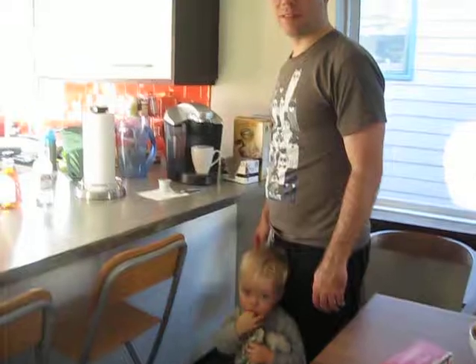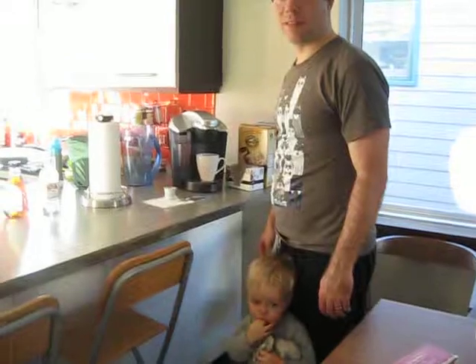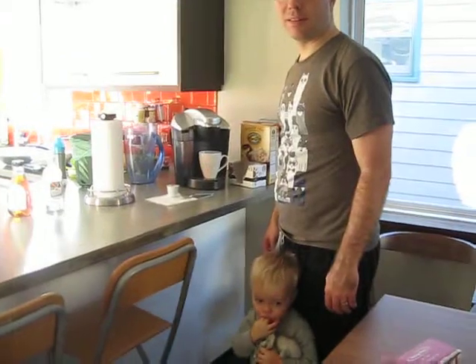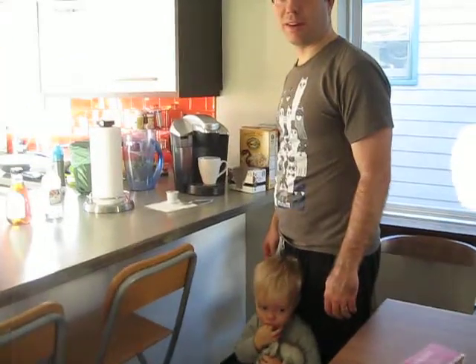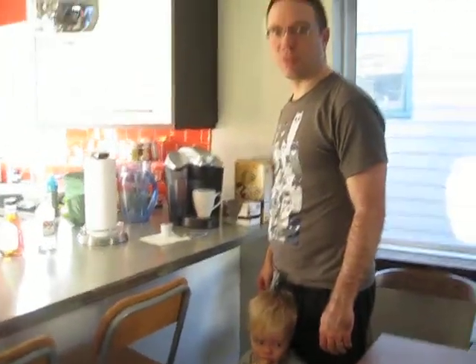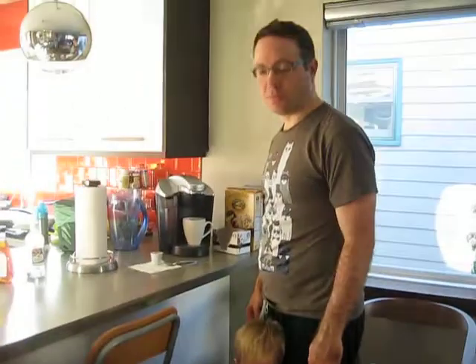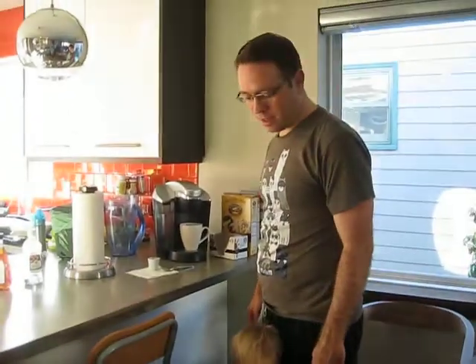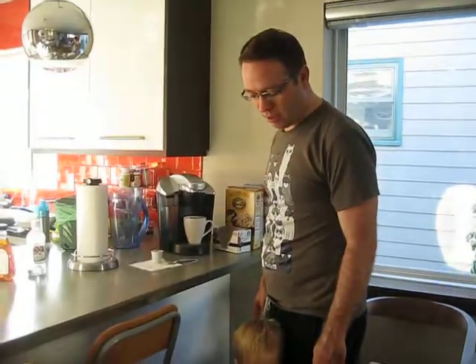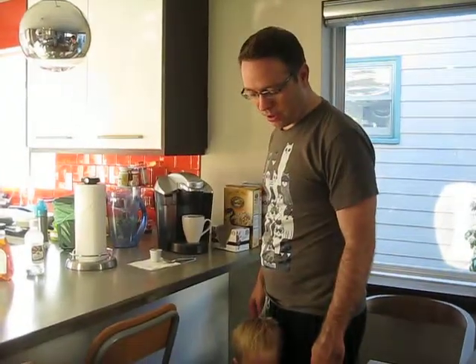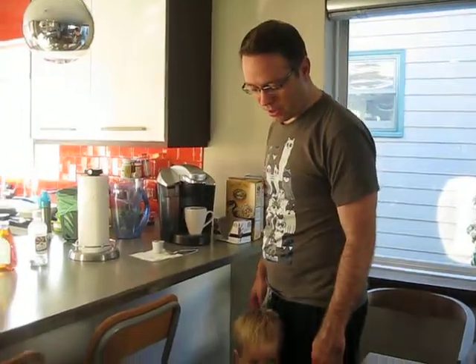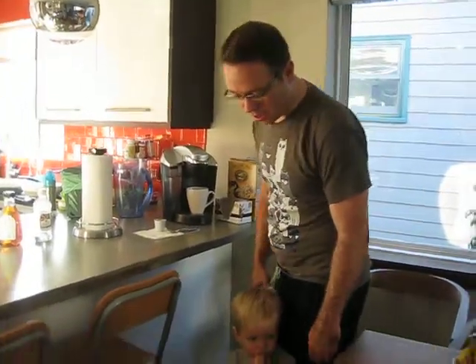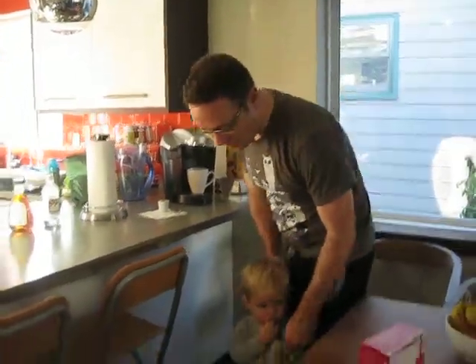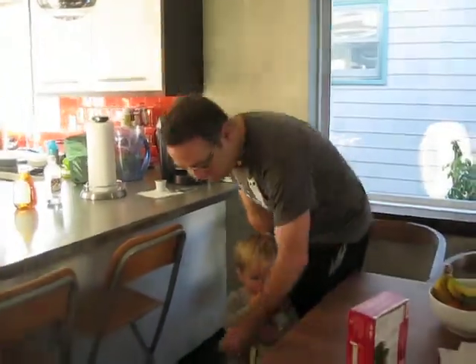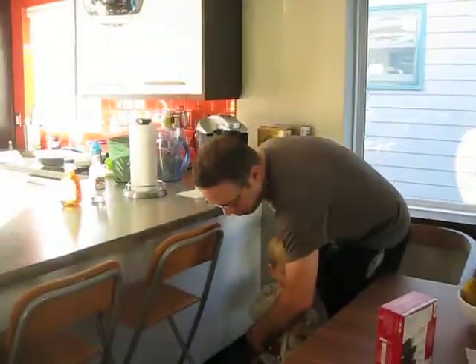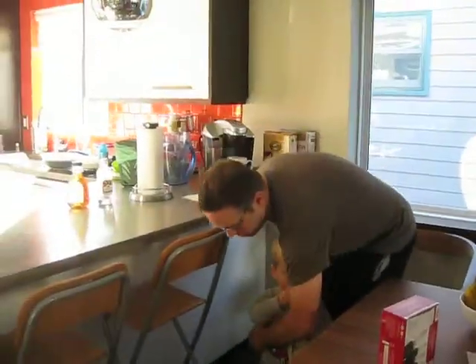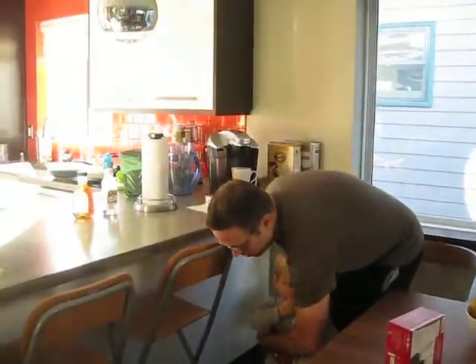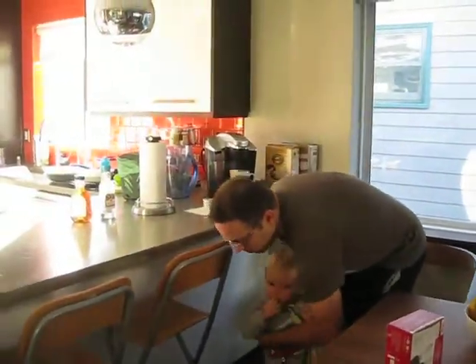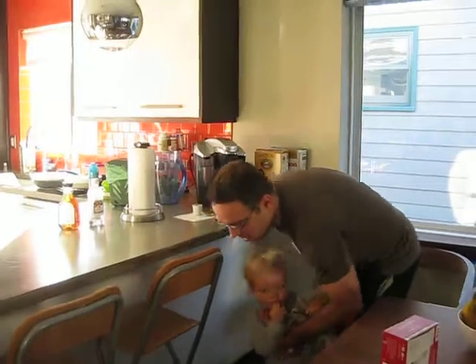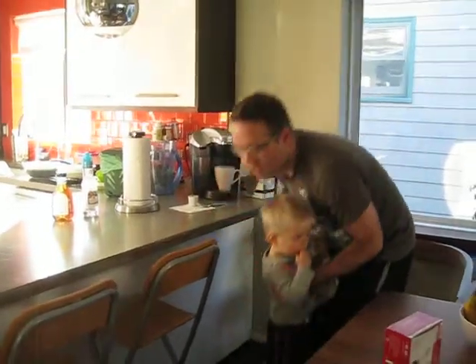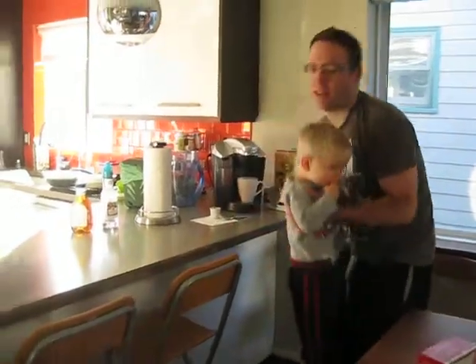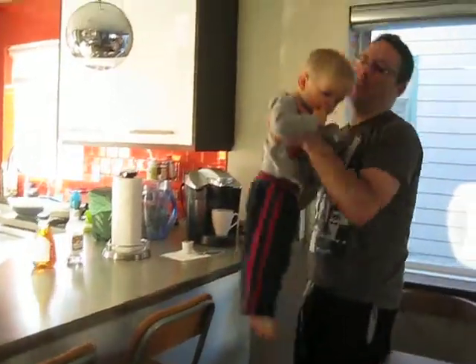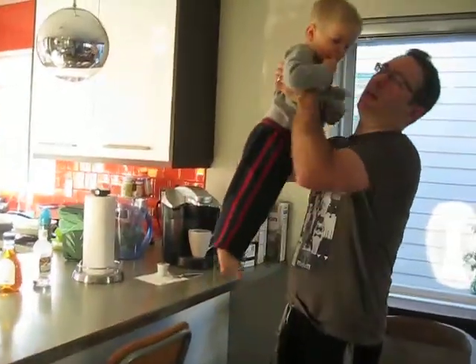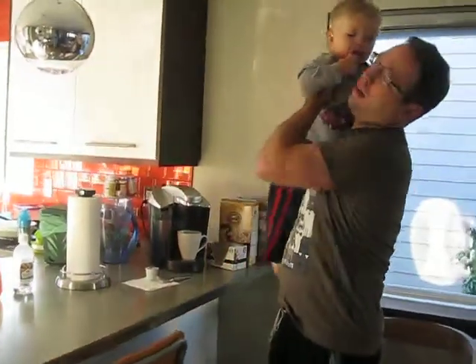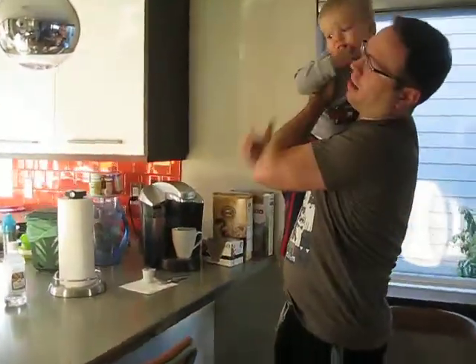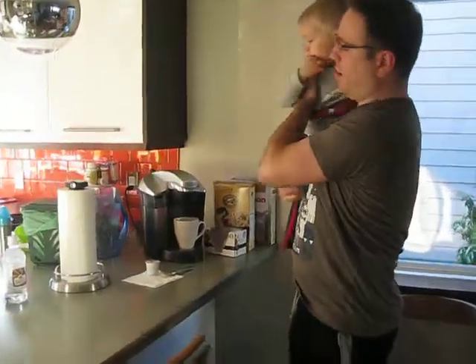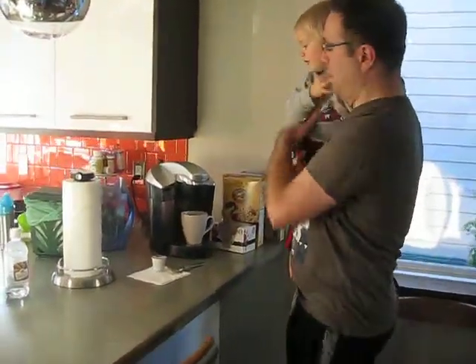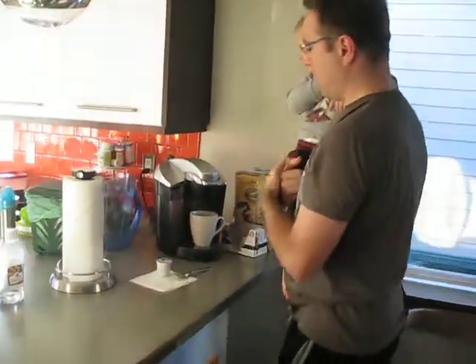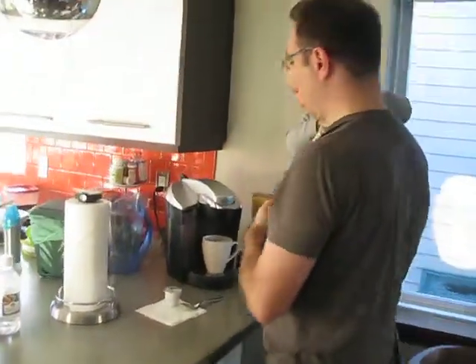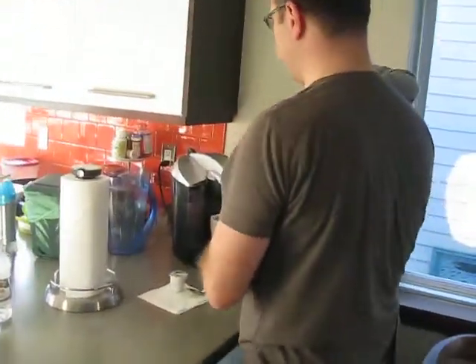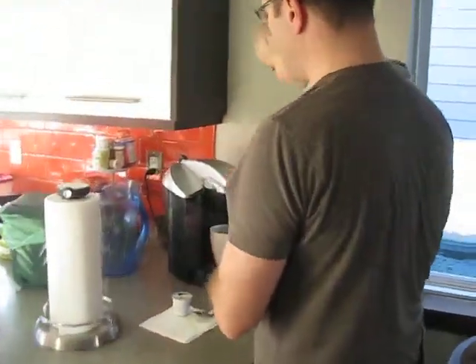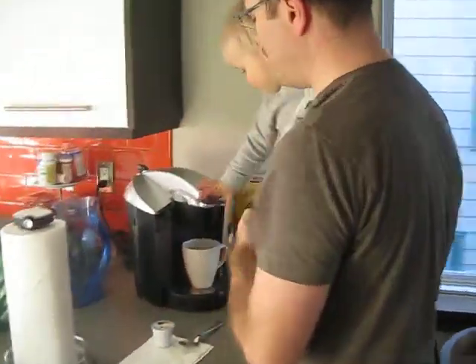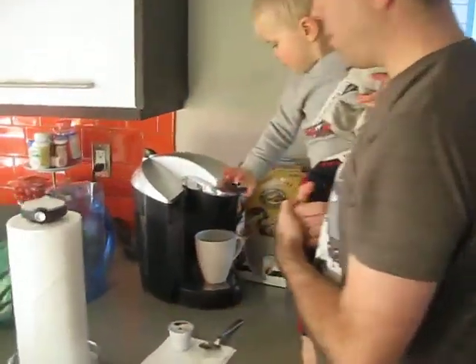Alright, Jillian's going to make Daddy some coffee. Alright, buddy? We're going to make Daddy some coffee? New coffee. Let's make Daddy some coffee.